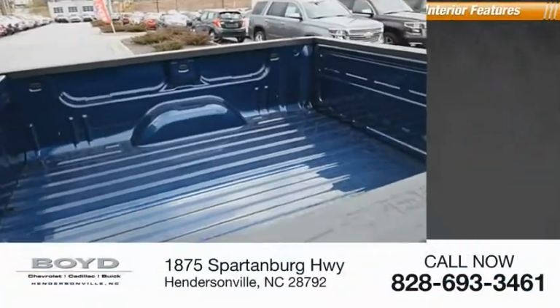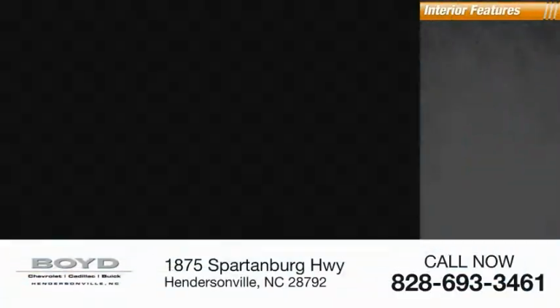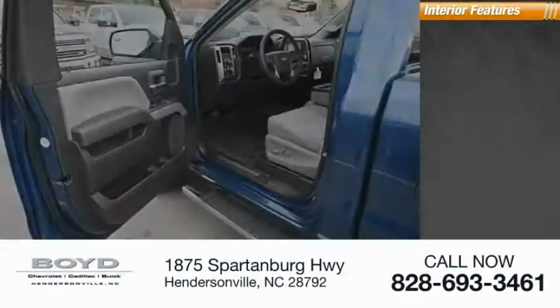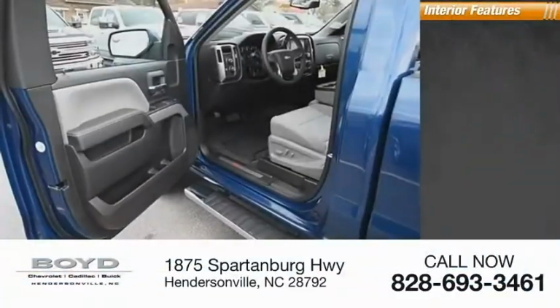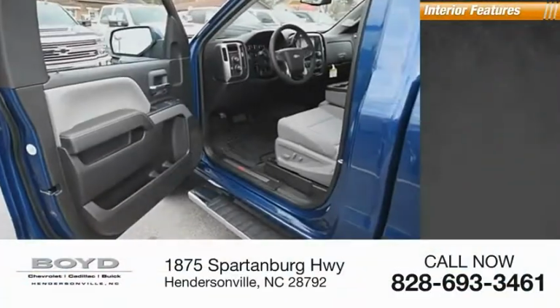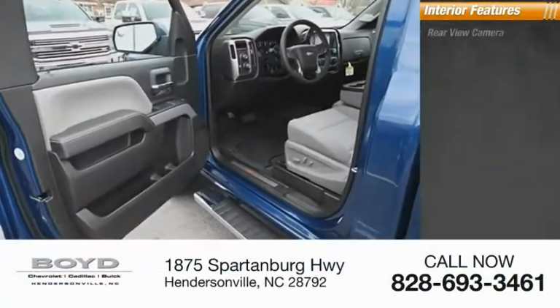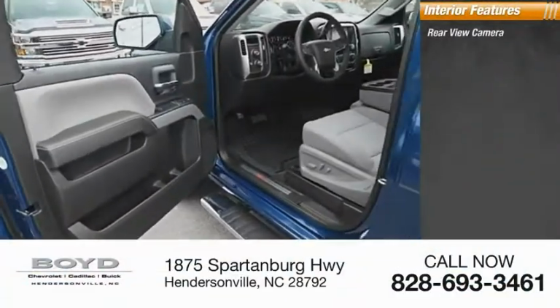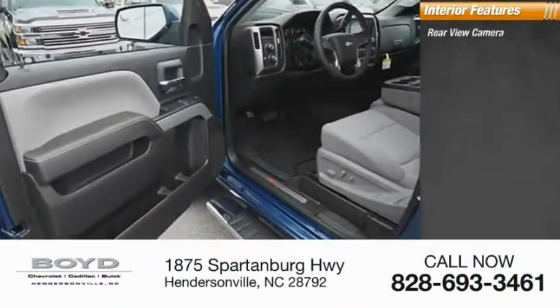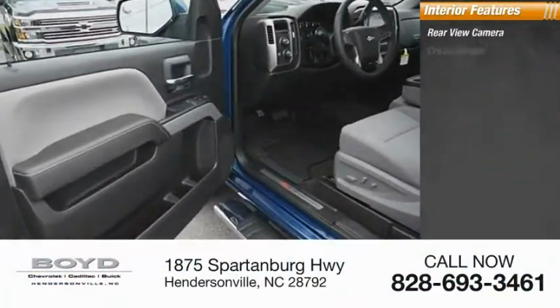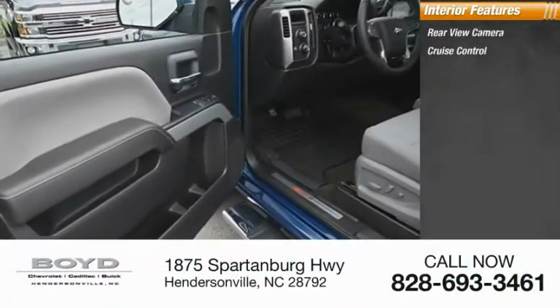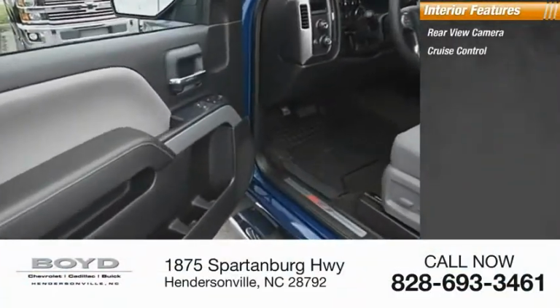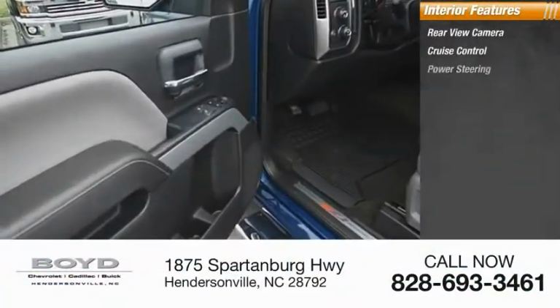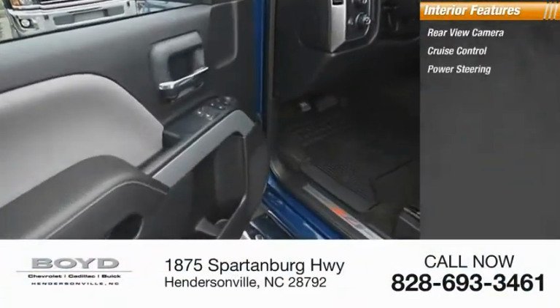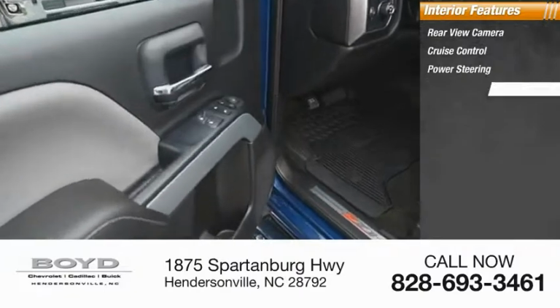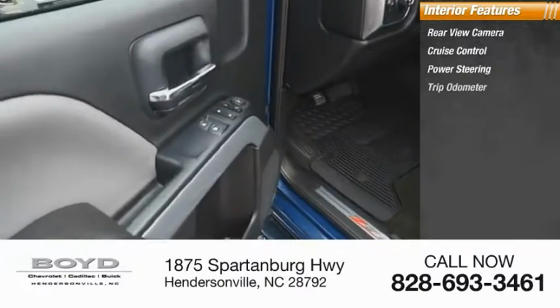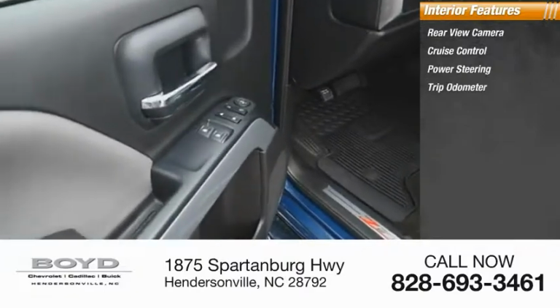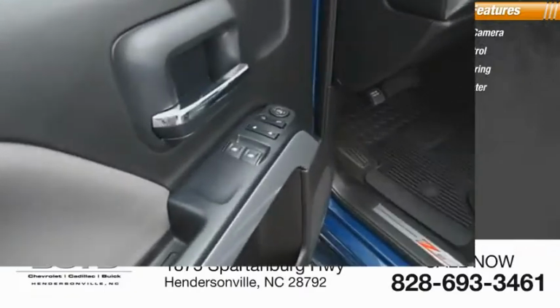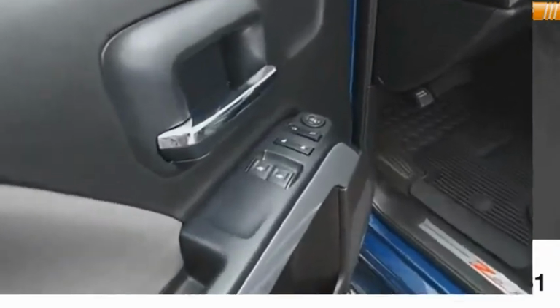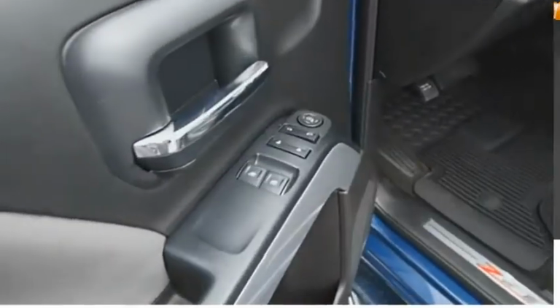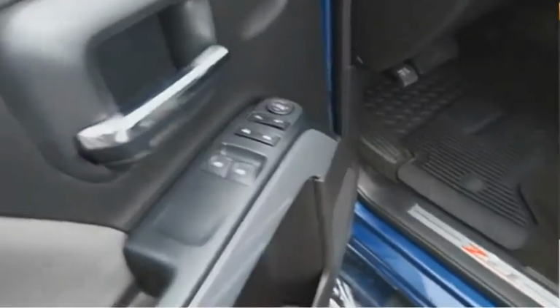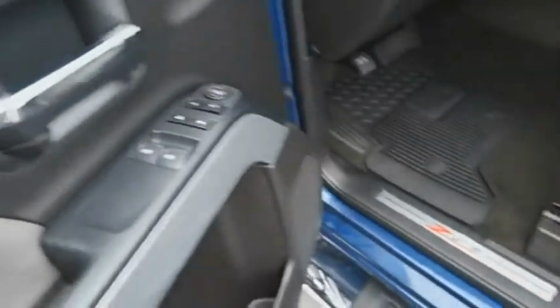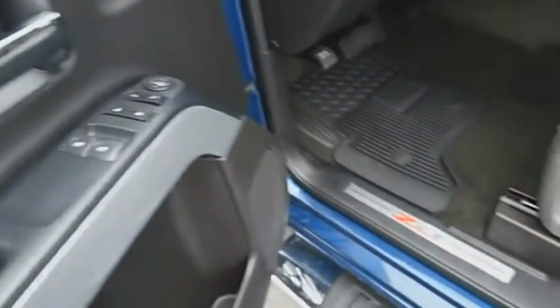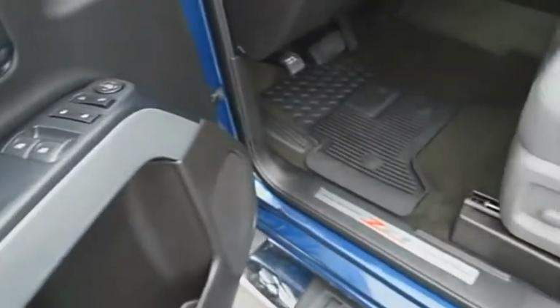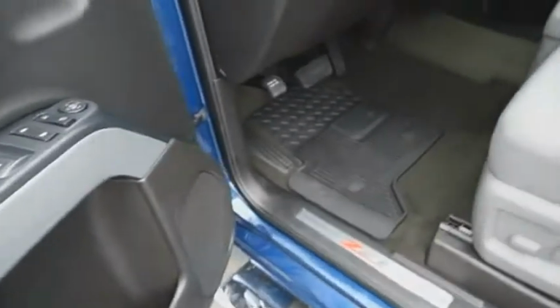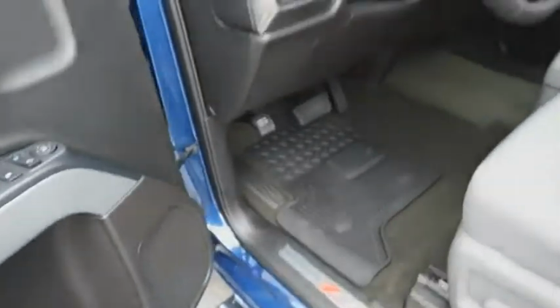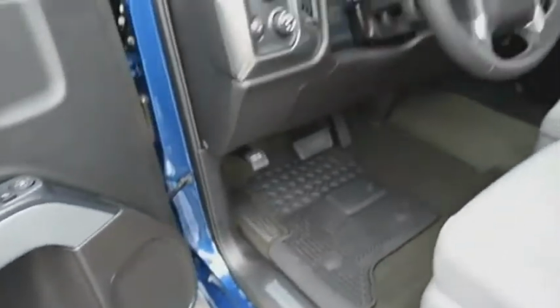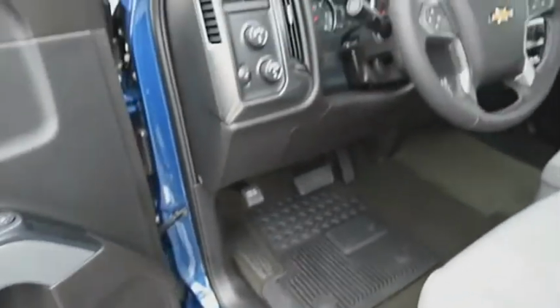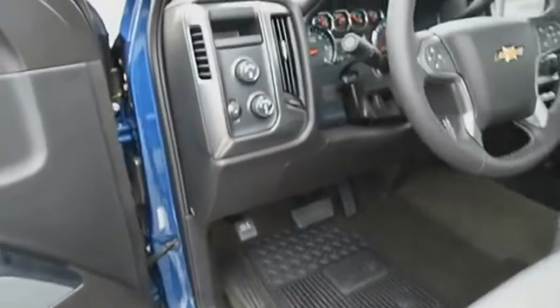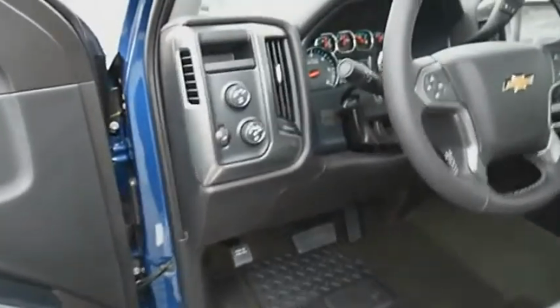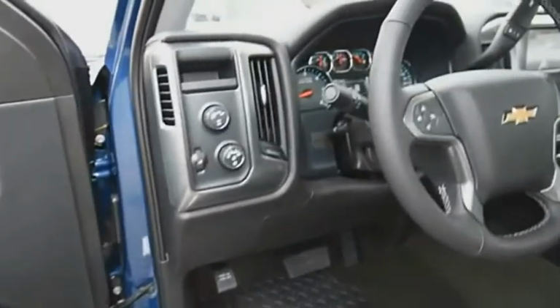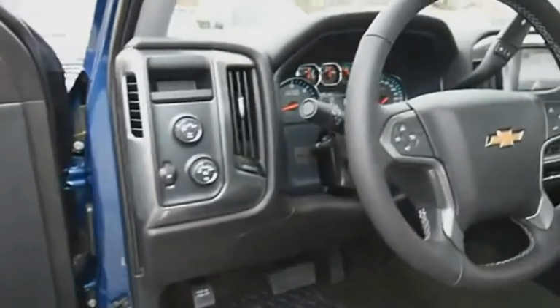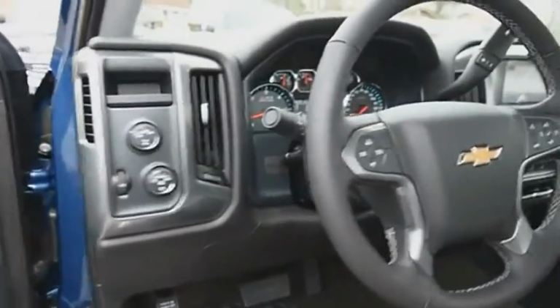Inside you'll find rear view camera, cruise control, power steering, trip odometer. A vehicle like this doesn't come along every day. Come in and get it before someone else does.